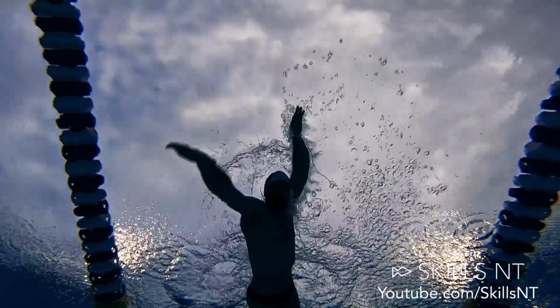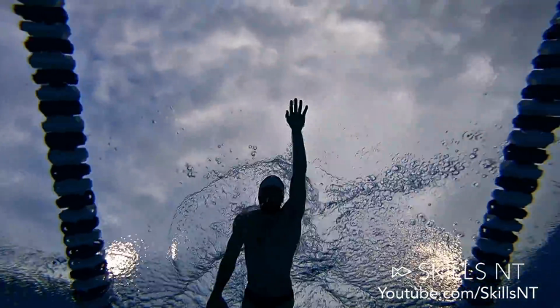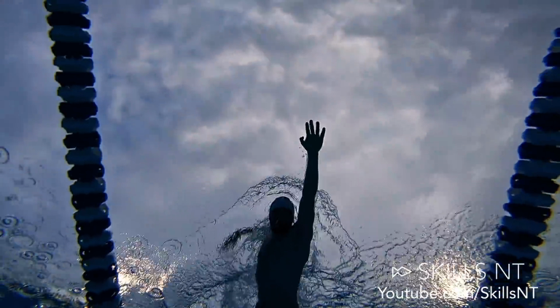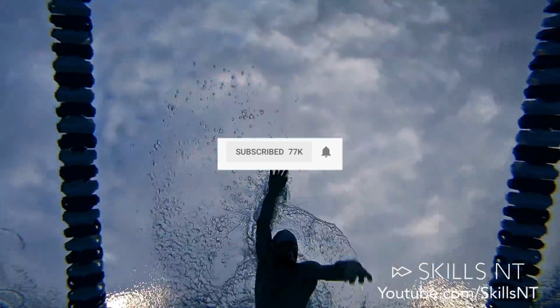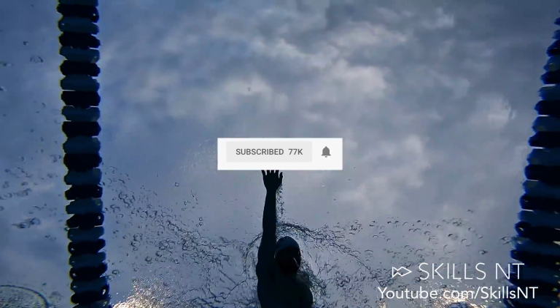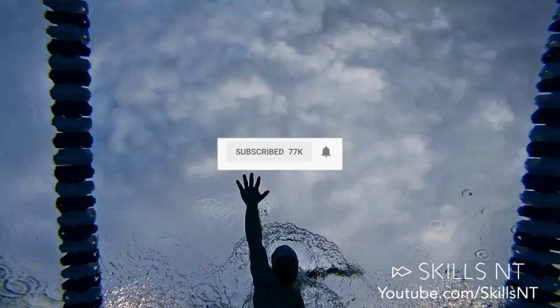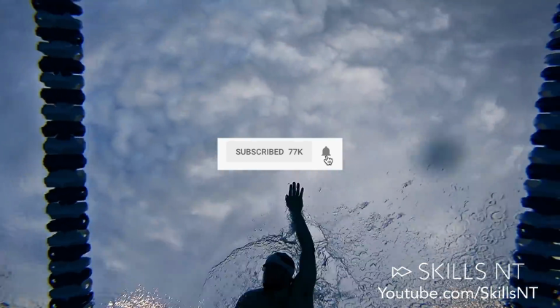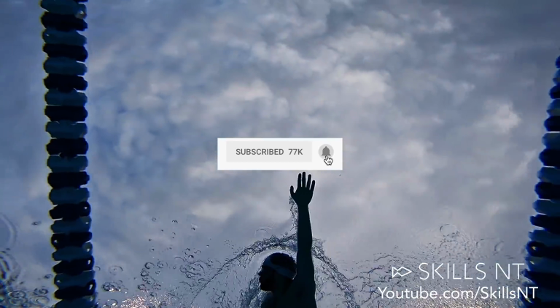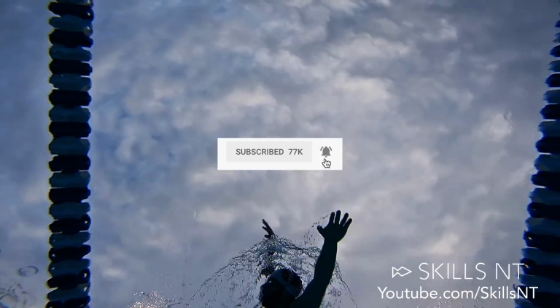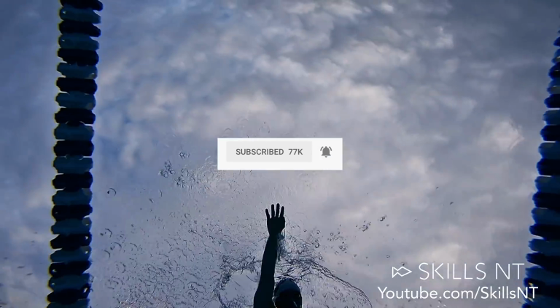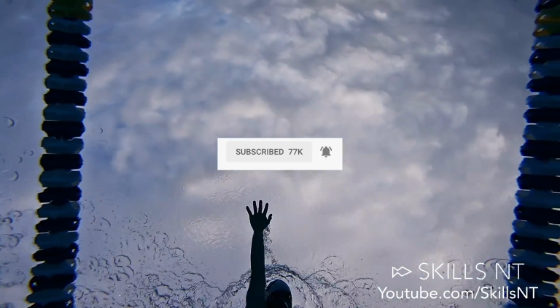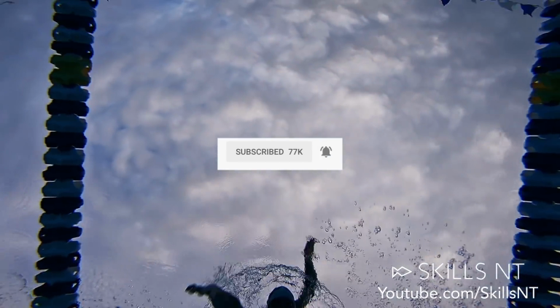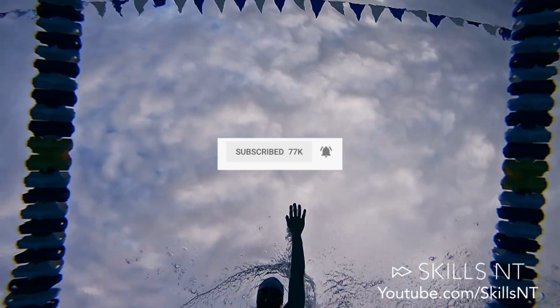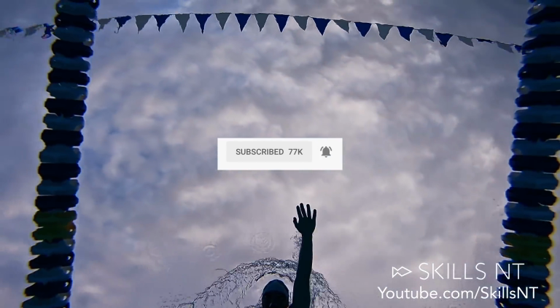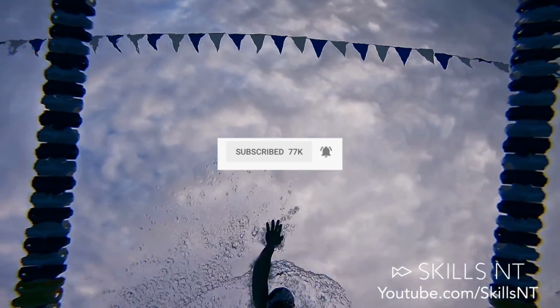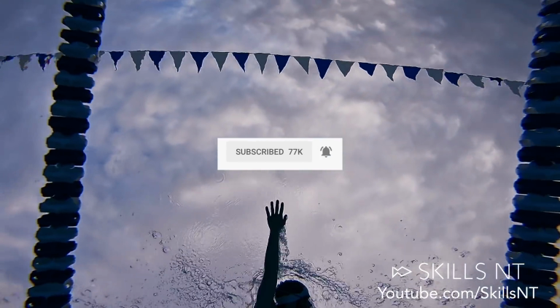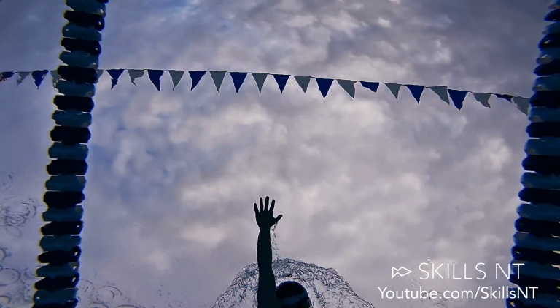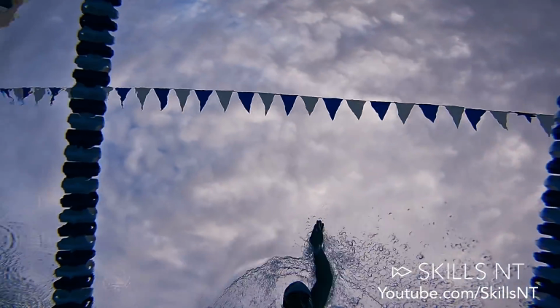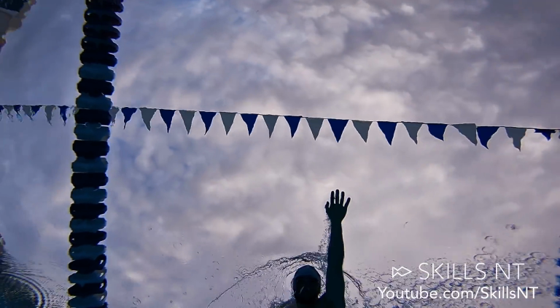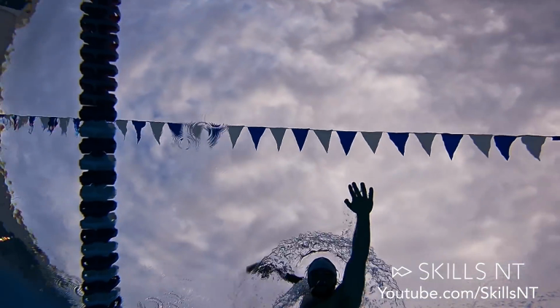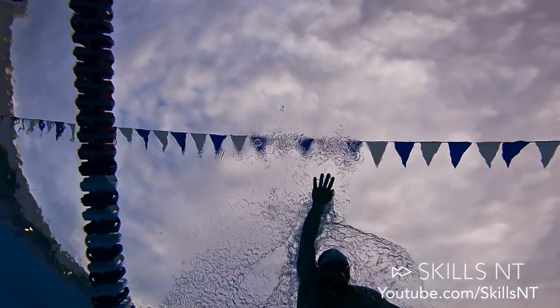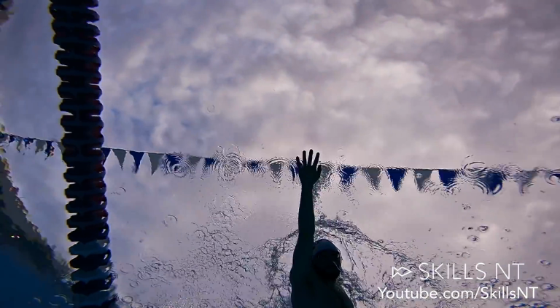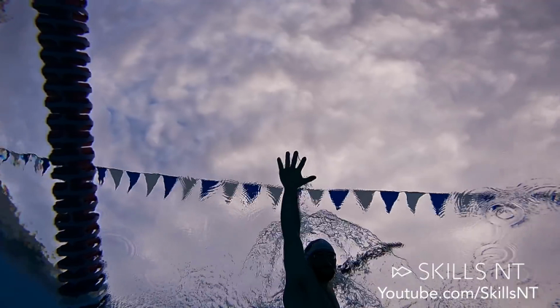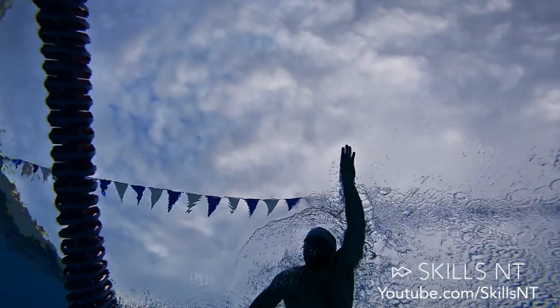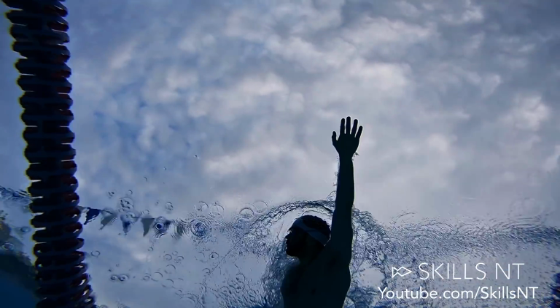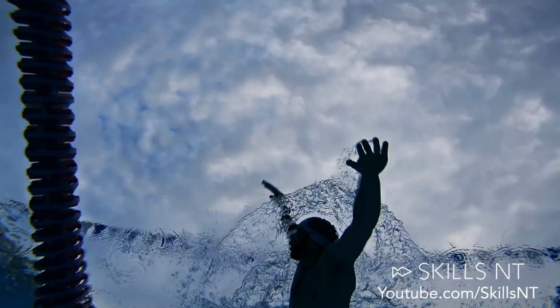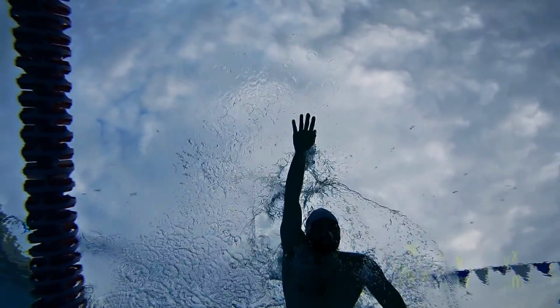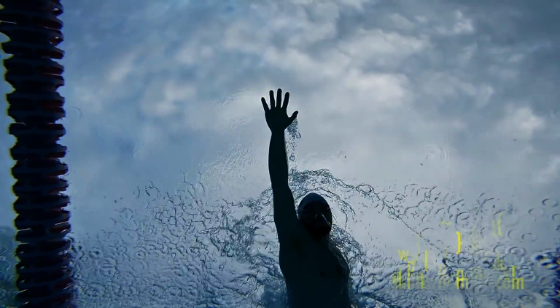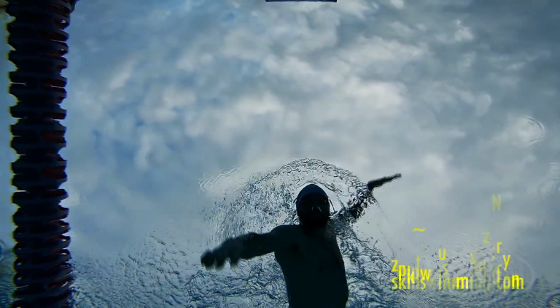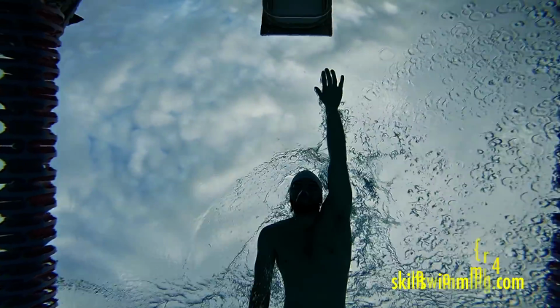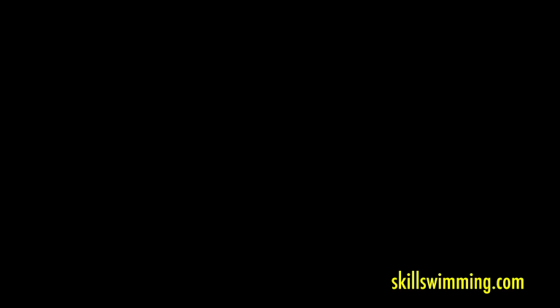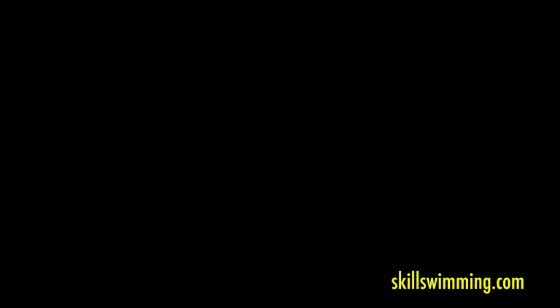If you don't want to miss it, make sure to subscribe and have the bell icon checked. If you want more swimming content like our tutorials in a written format, or you want an original swim cap, check out our webpage.